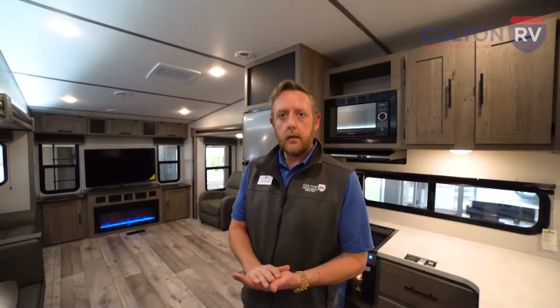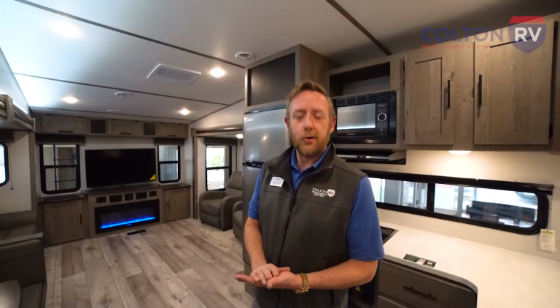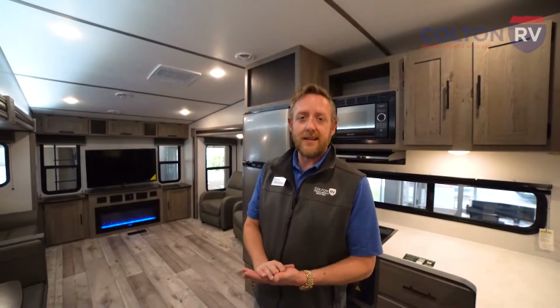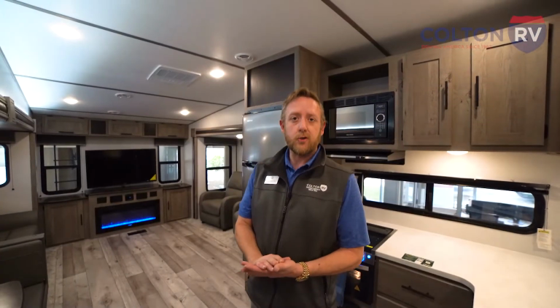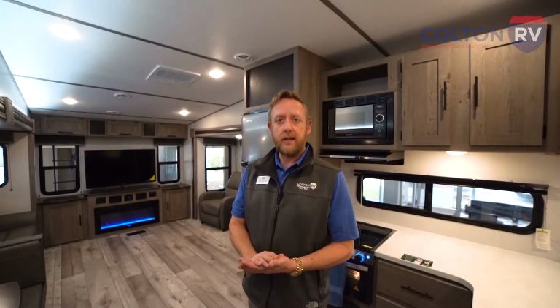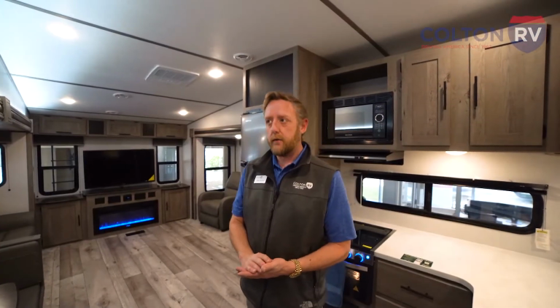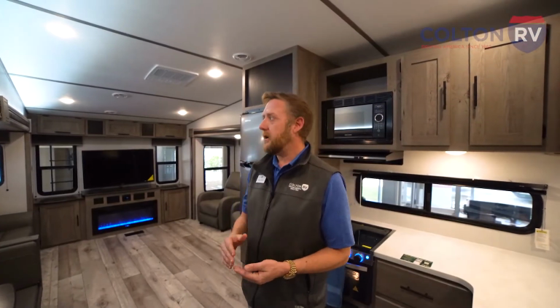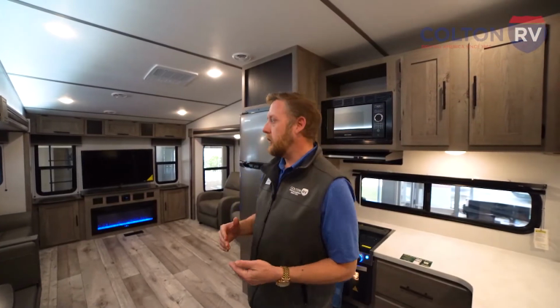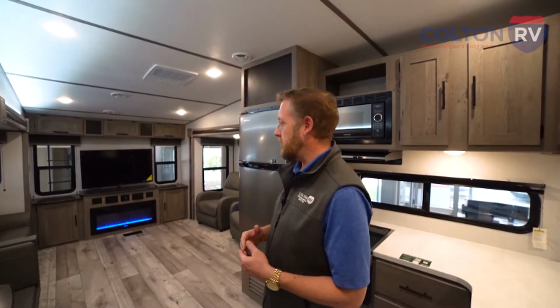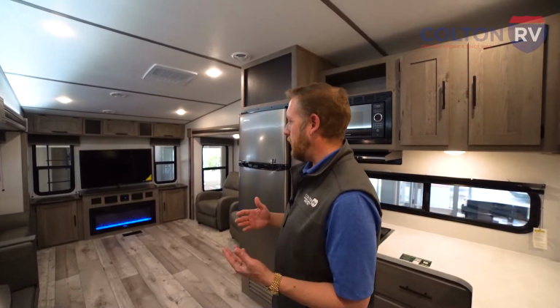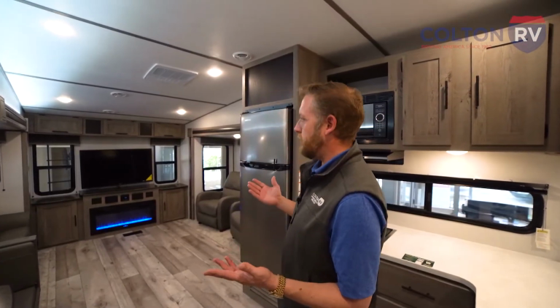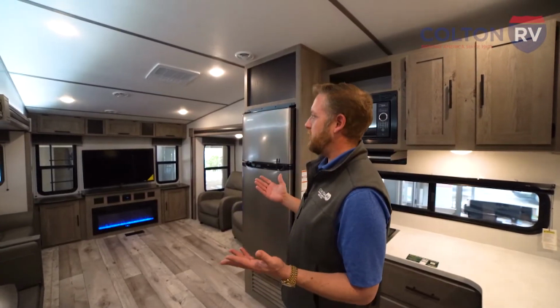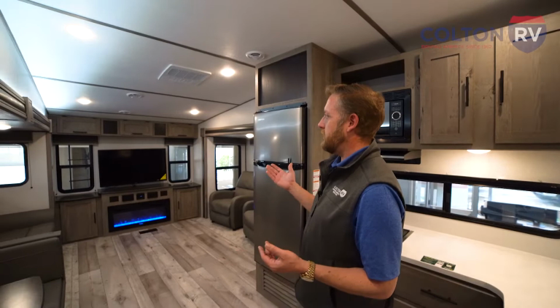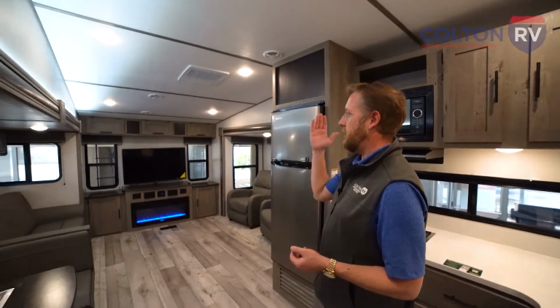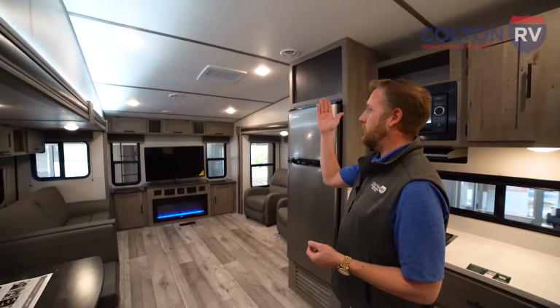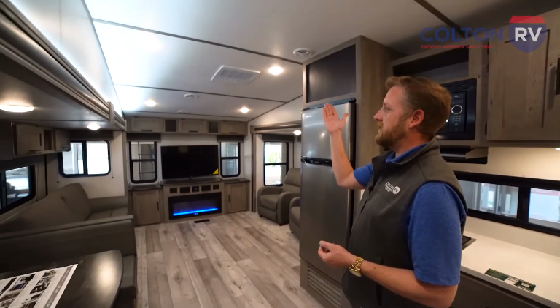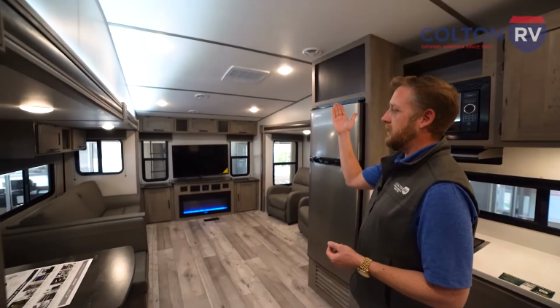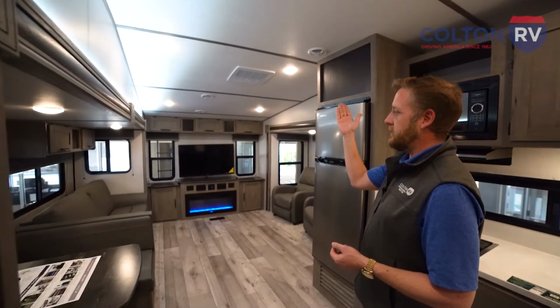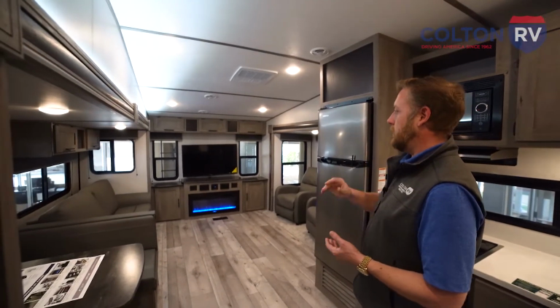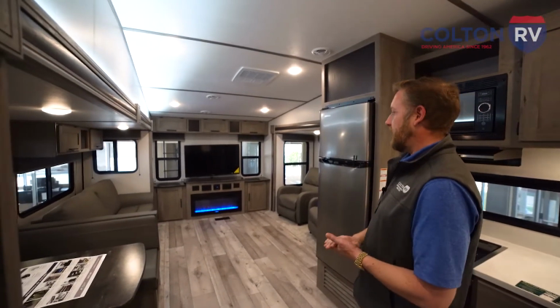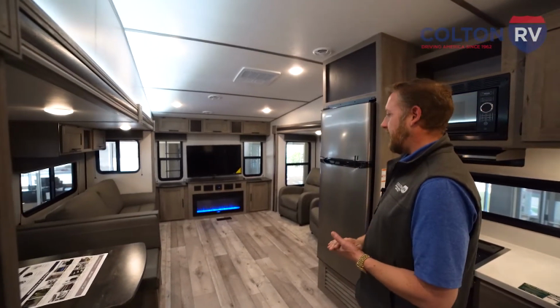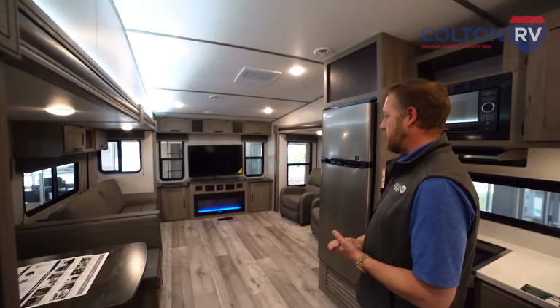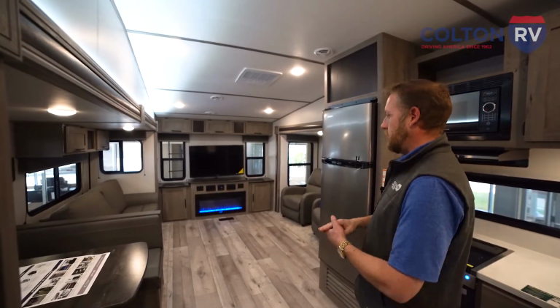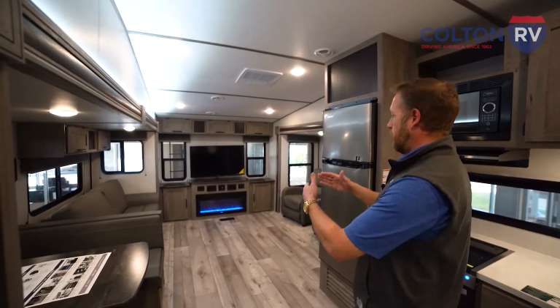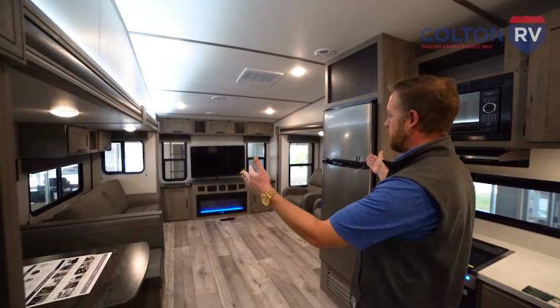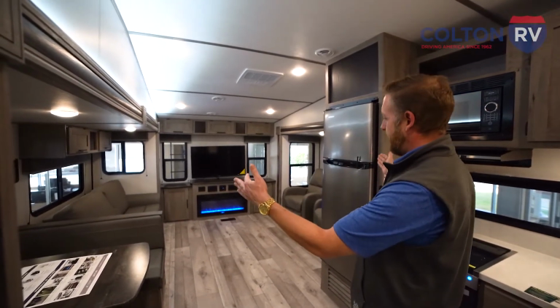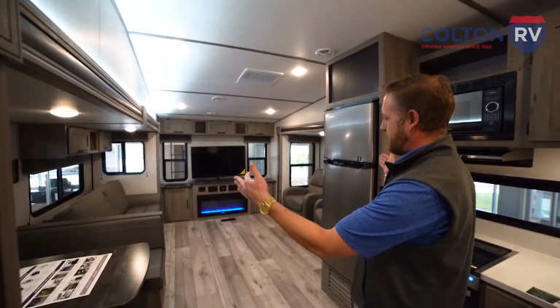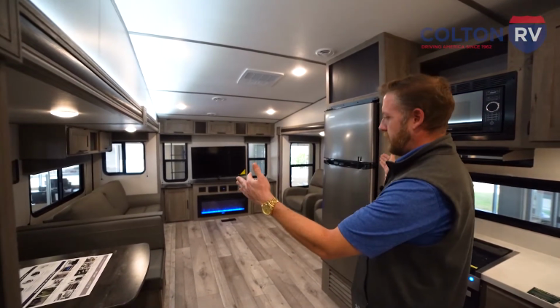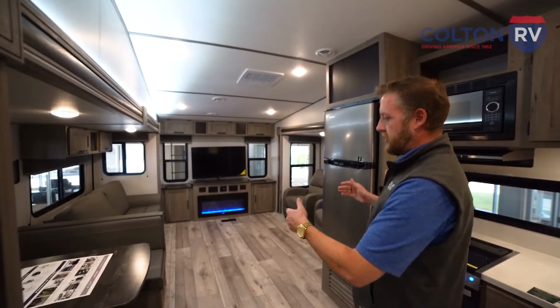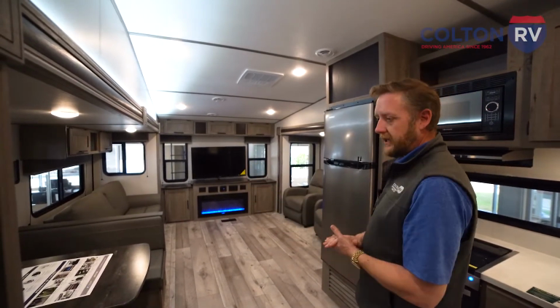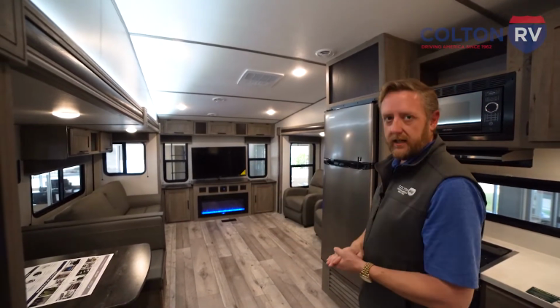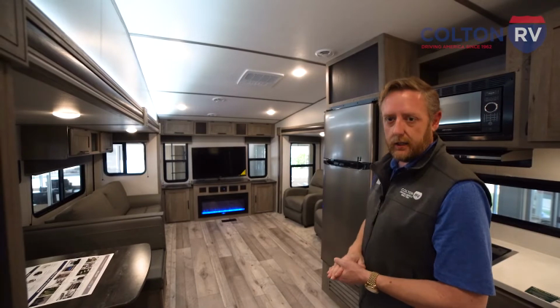So we're inside the Springdale. First thing you're going to notice — look at all this floor space. You've got vaulted ceilings, plenty of headroom, opposing slides that give you a nice wide living area.